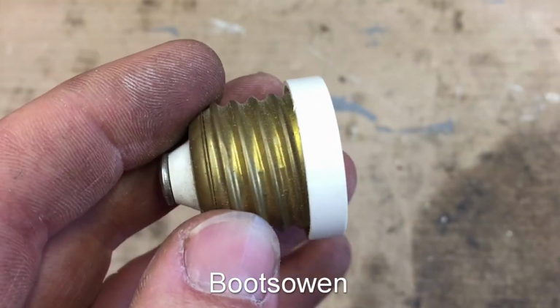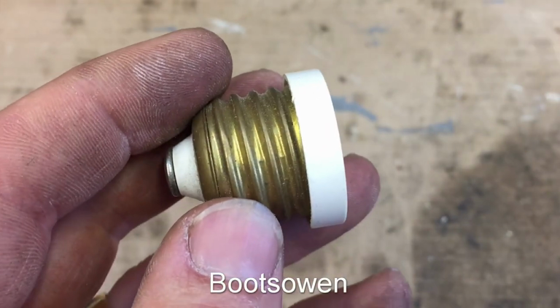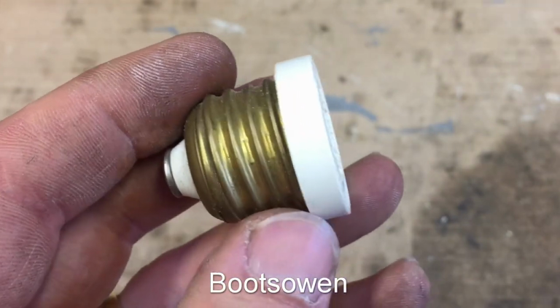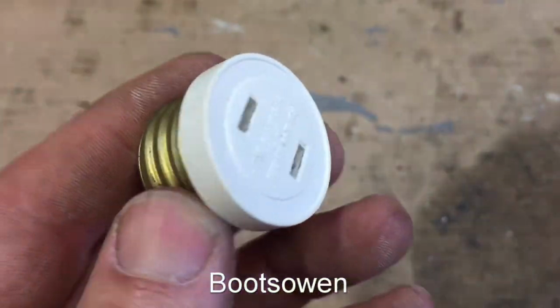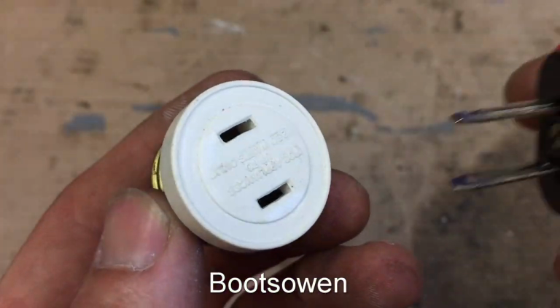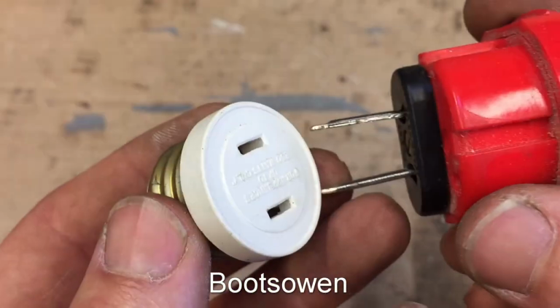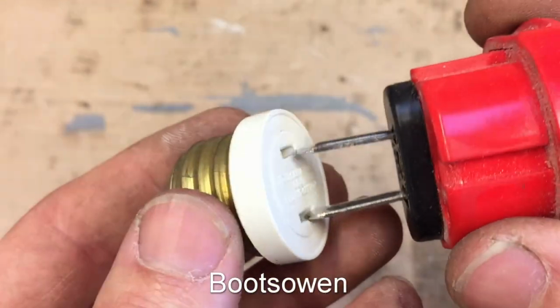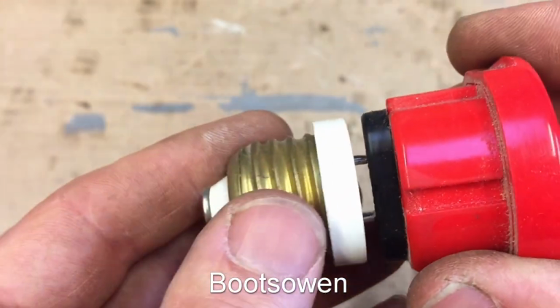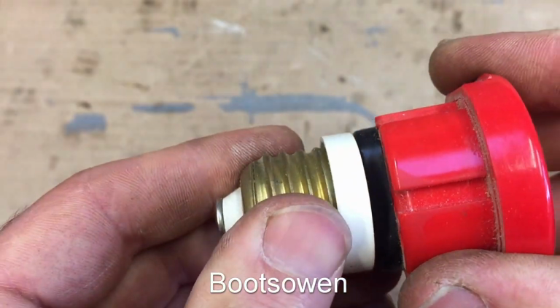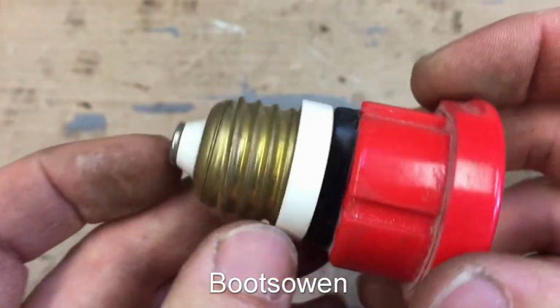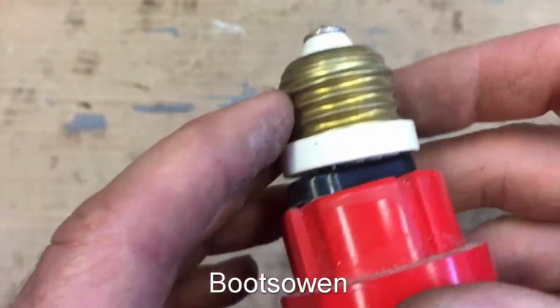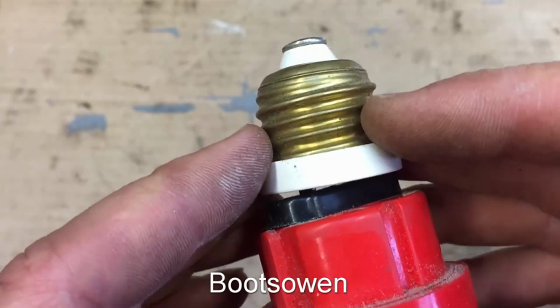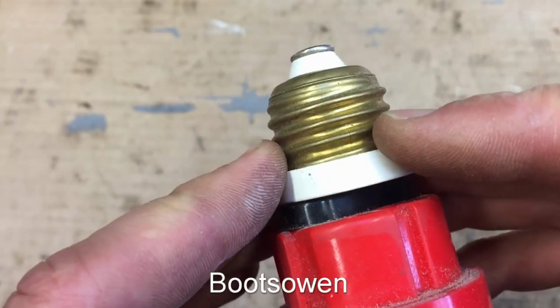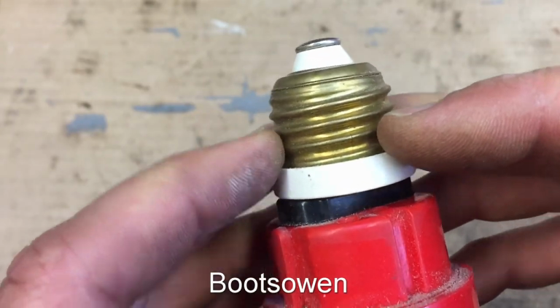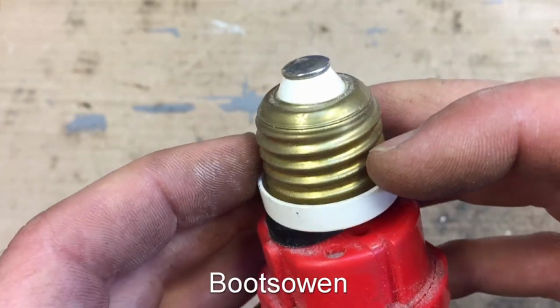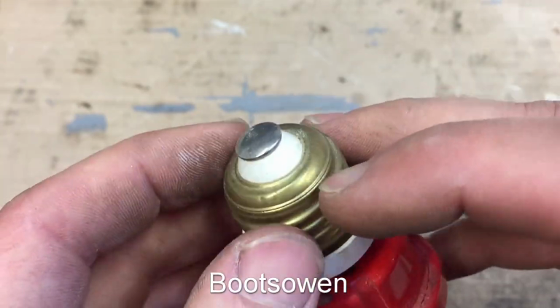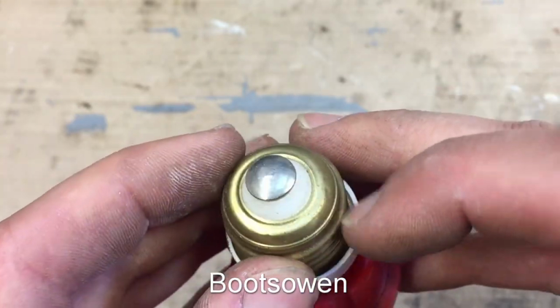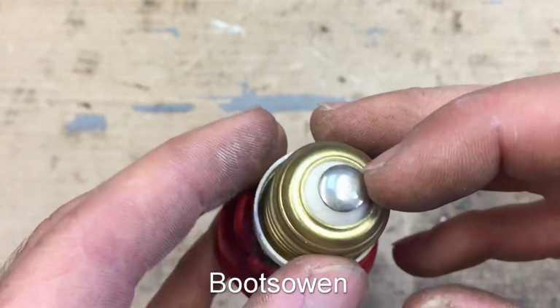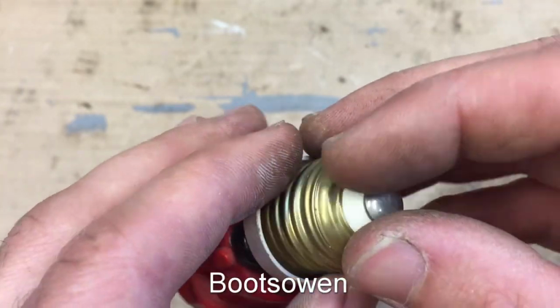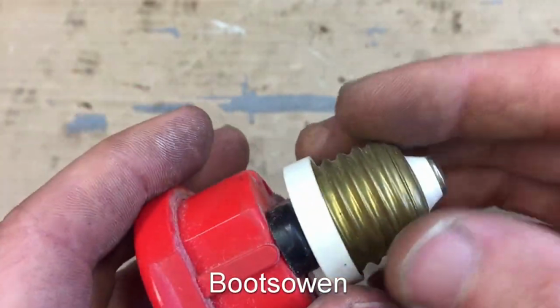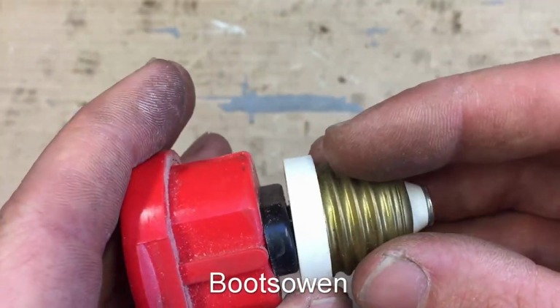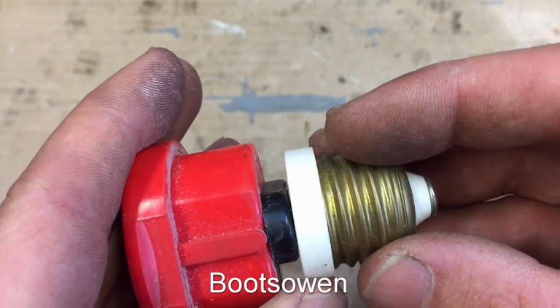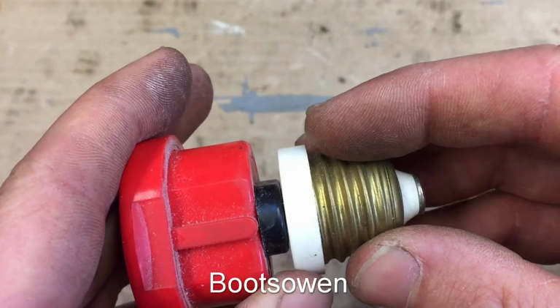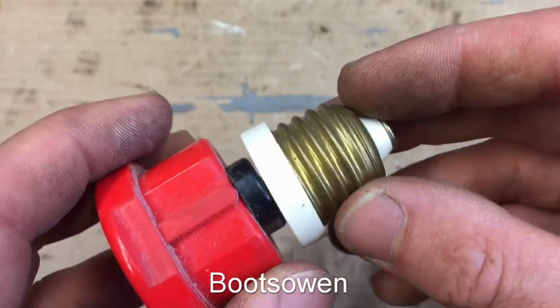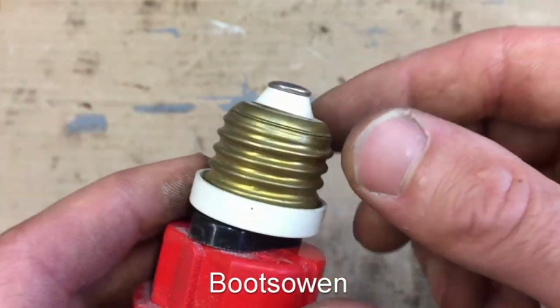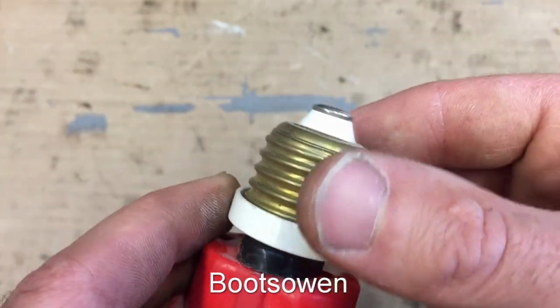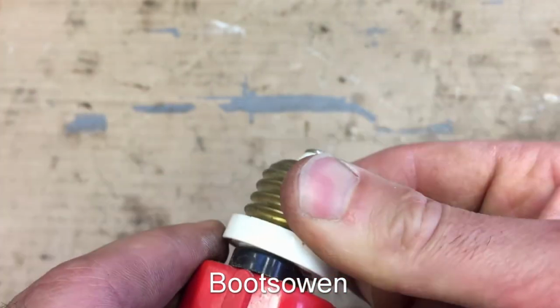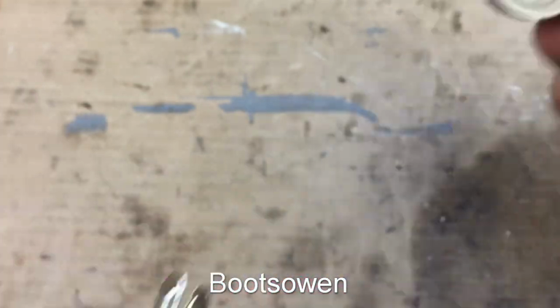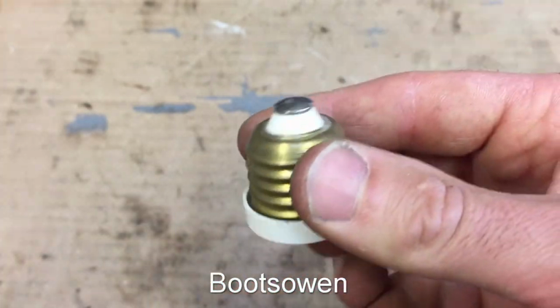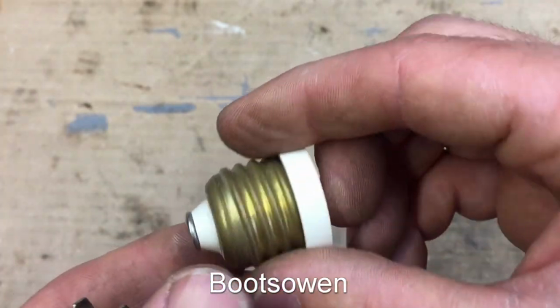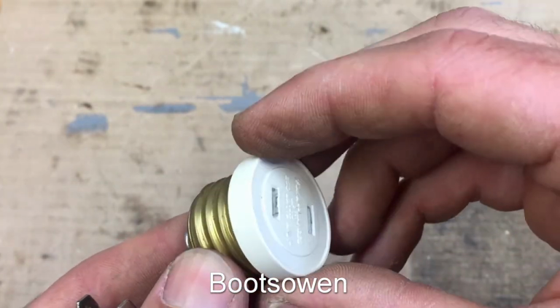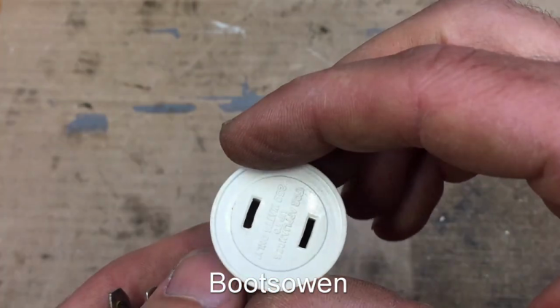What a bizarre thing! So if you were in a place in America — or anywhere, really — that didn't have plug sockets, you could use this little adapter to plug your appliance into a lighting socket.